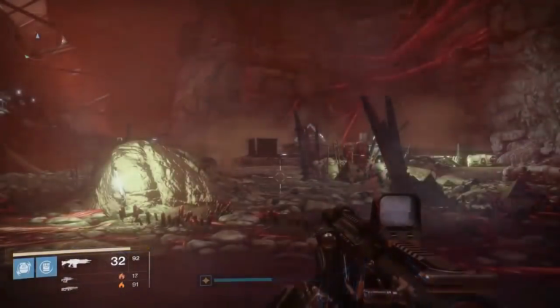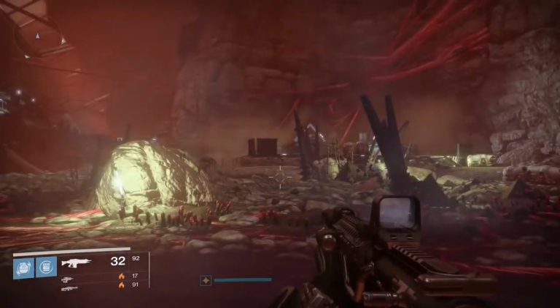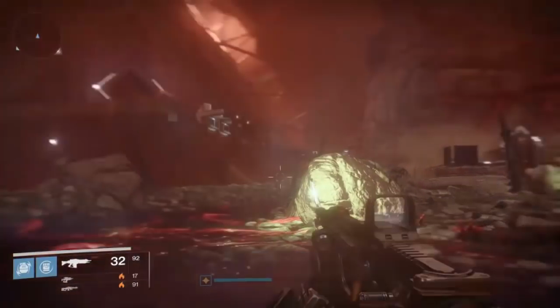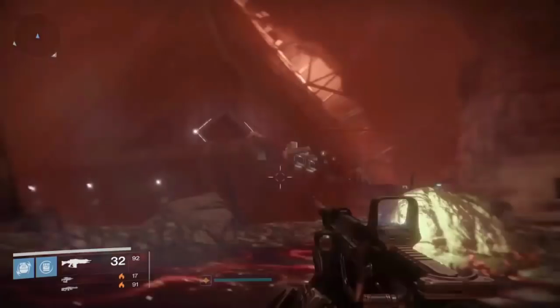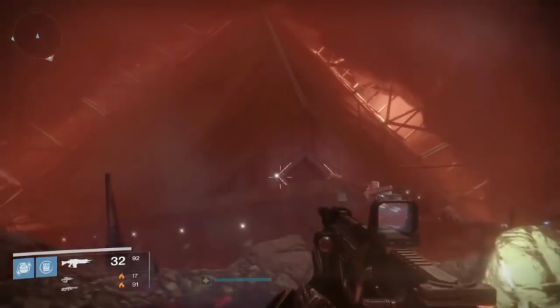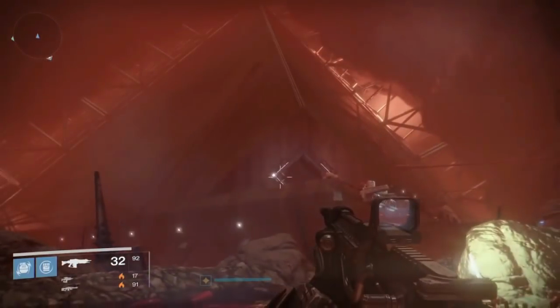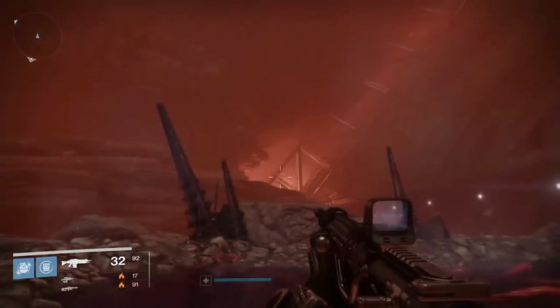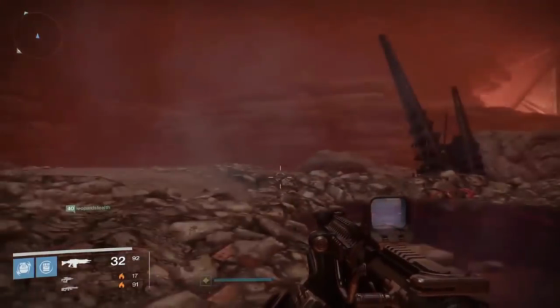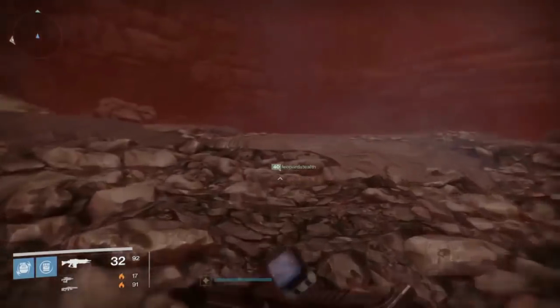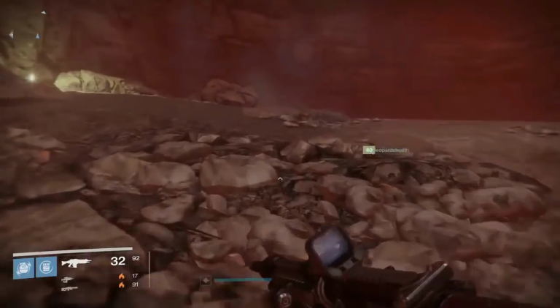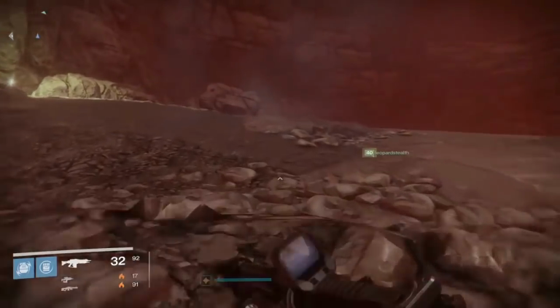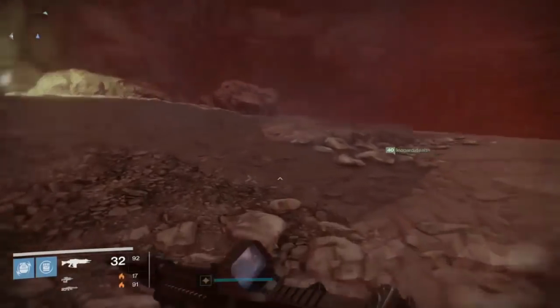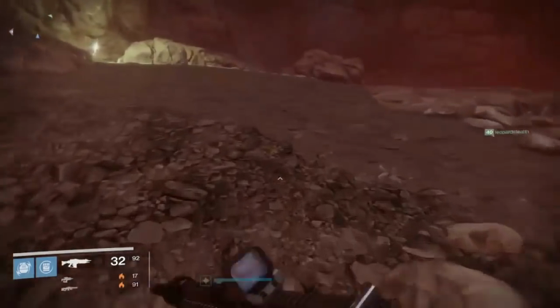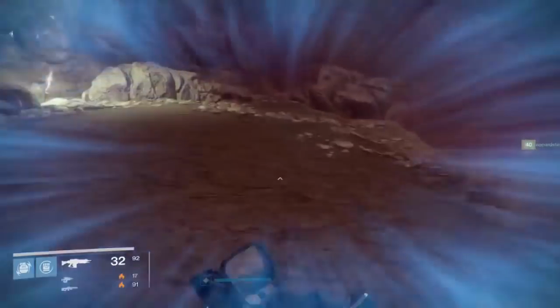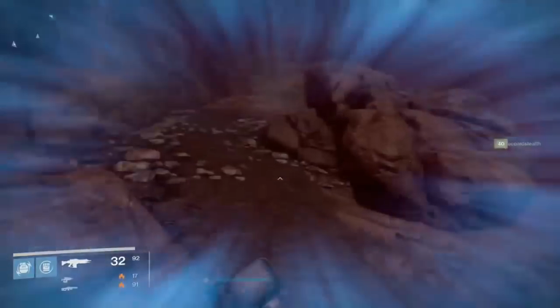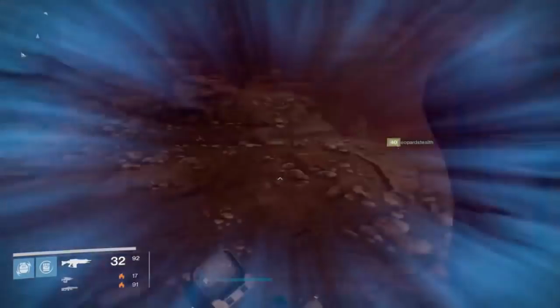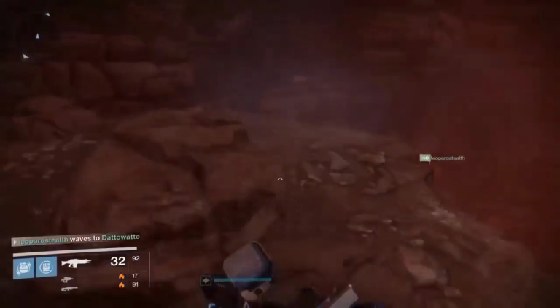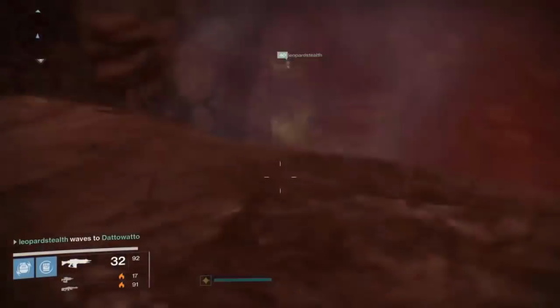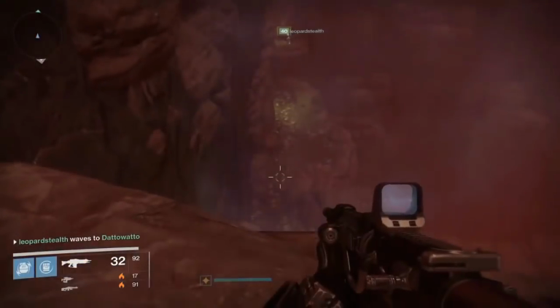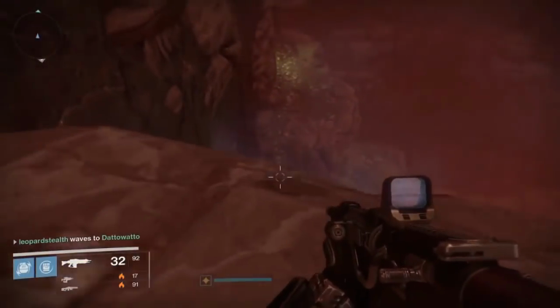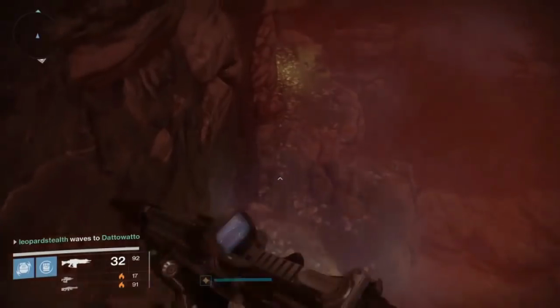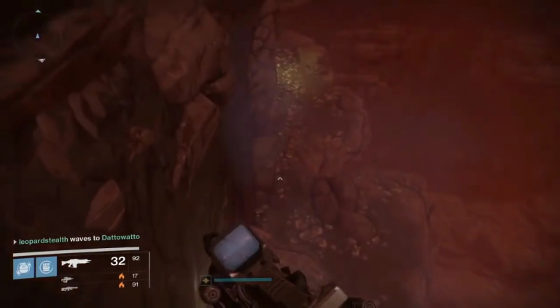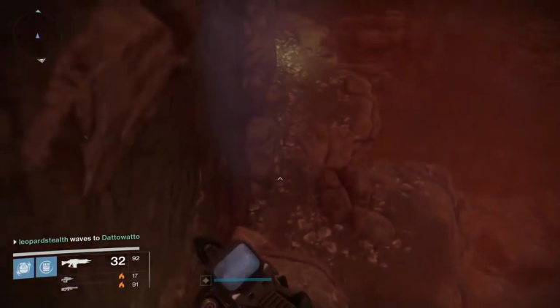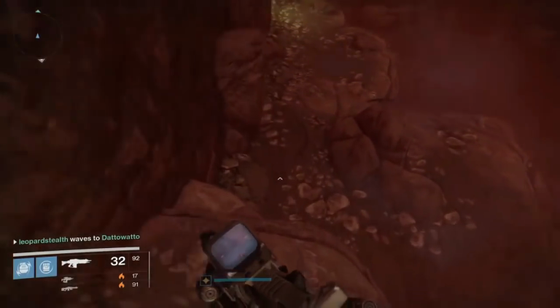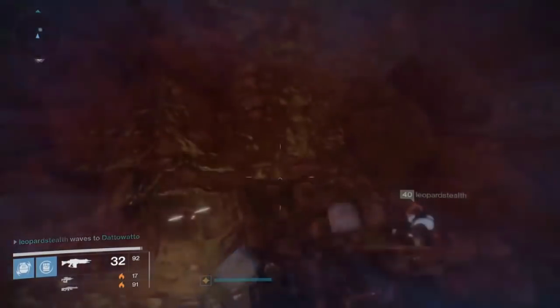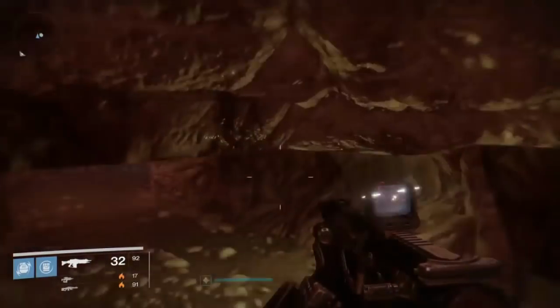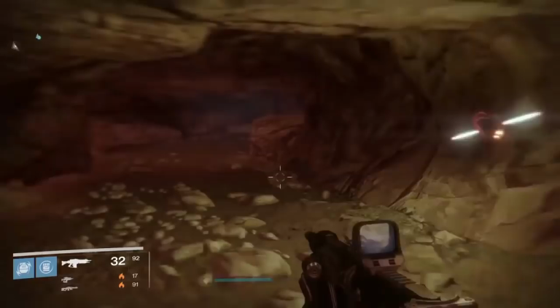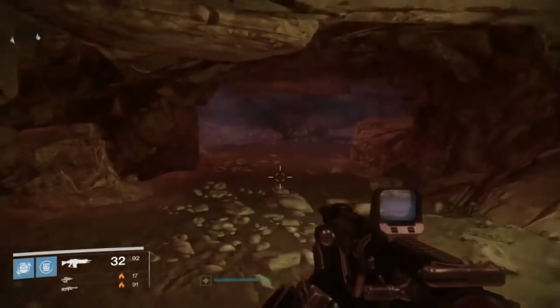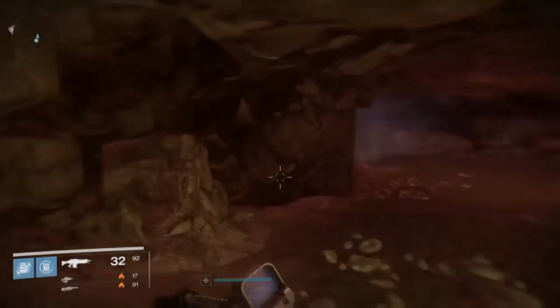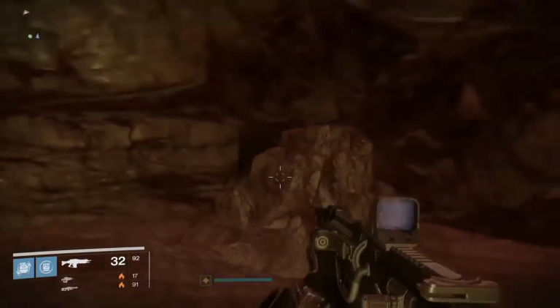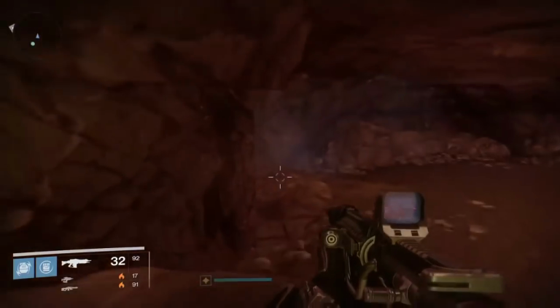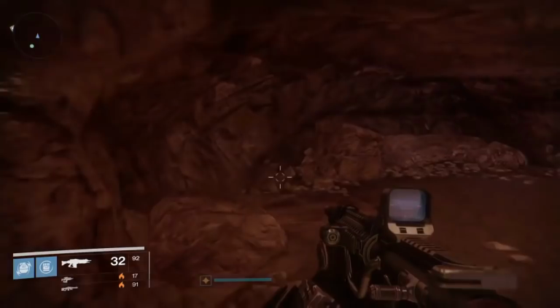Iron Lords 2.6 is where you fall down into the big pit before you get to the Iron Lords tomb. You're going to want to follow the path behind you all the way down until you get to a cave — inside that cave will be the location of the SIVA cluster.